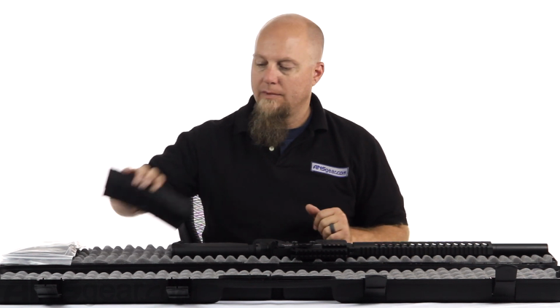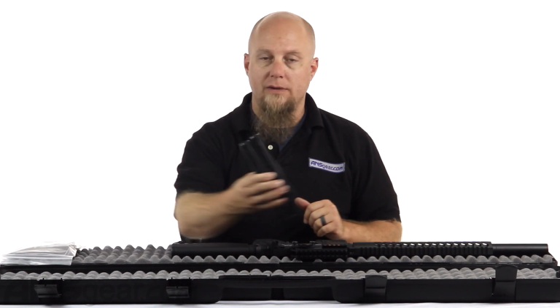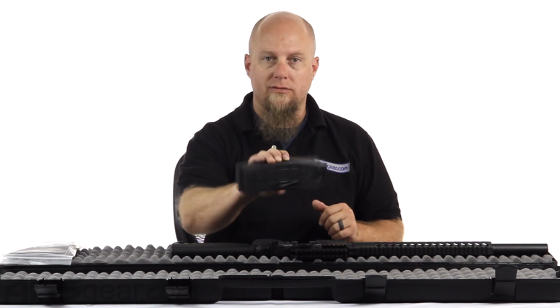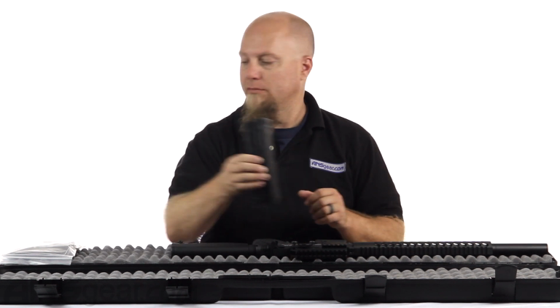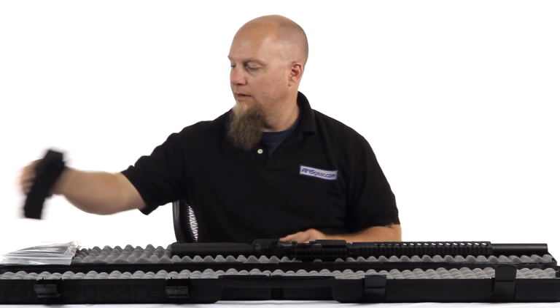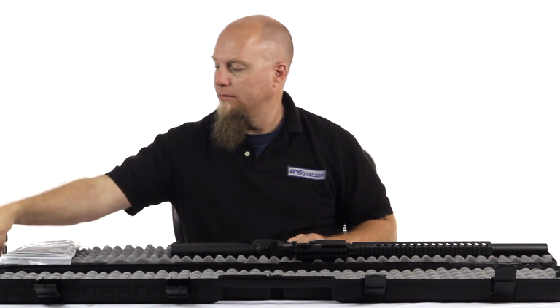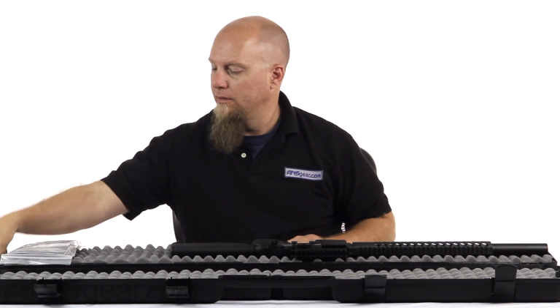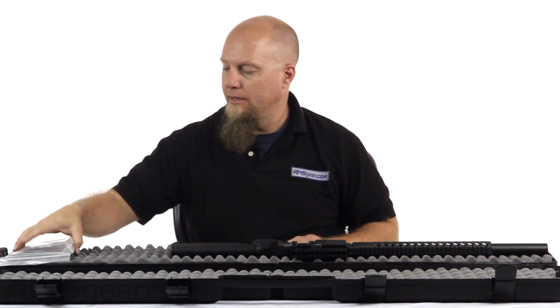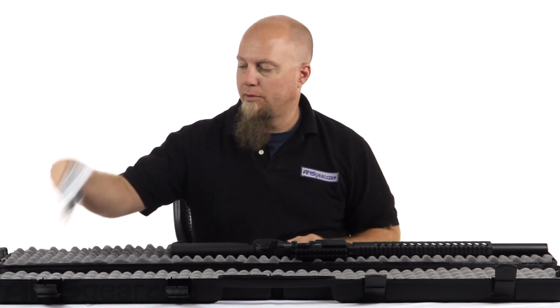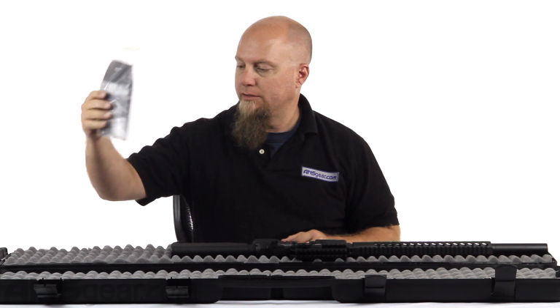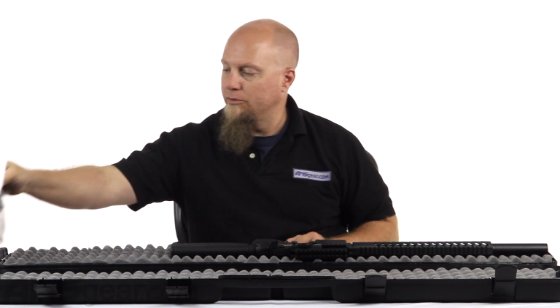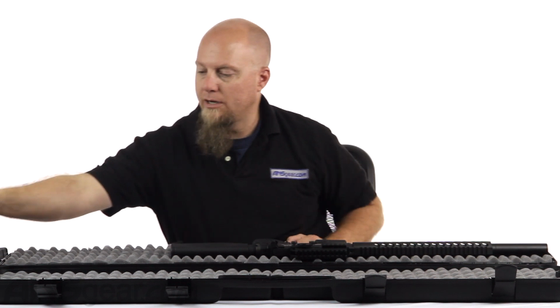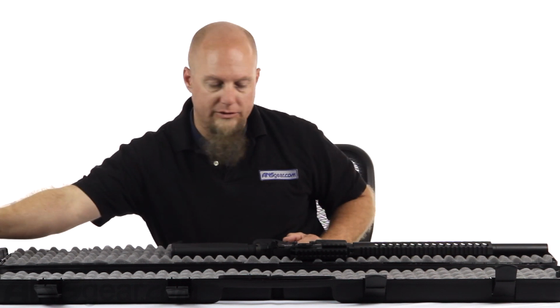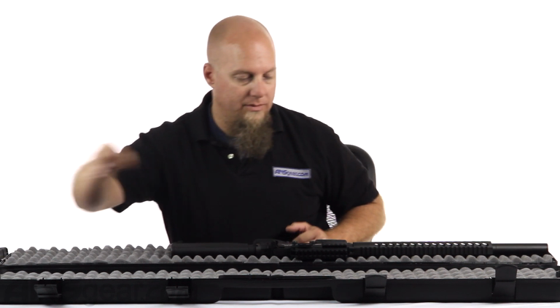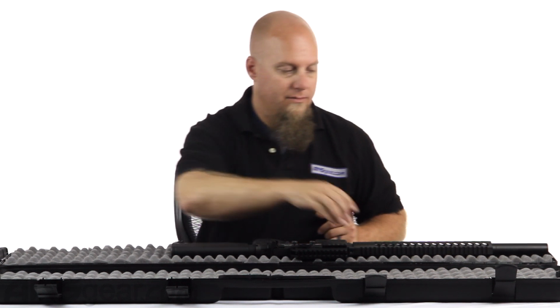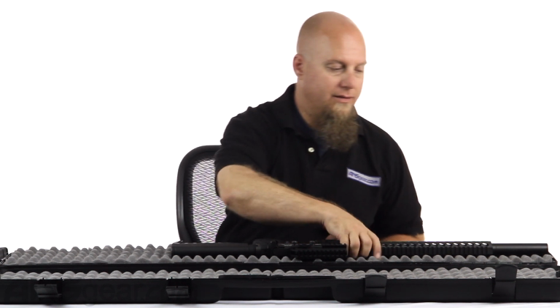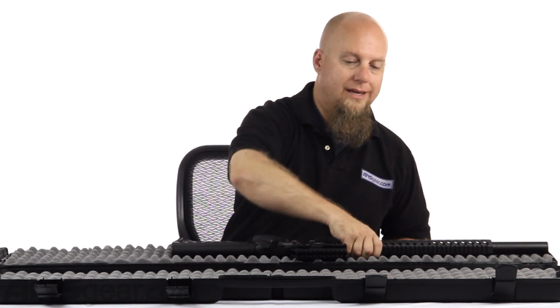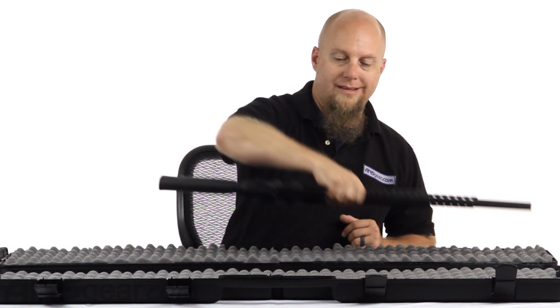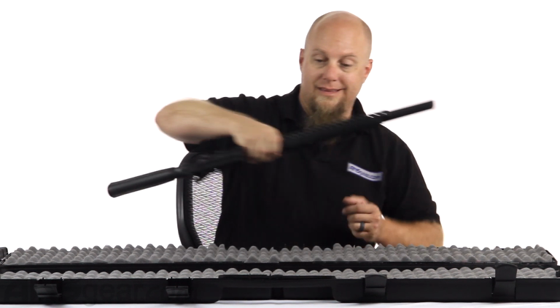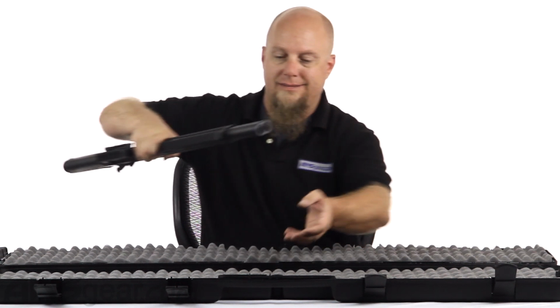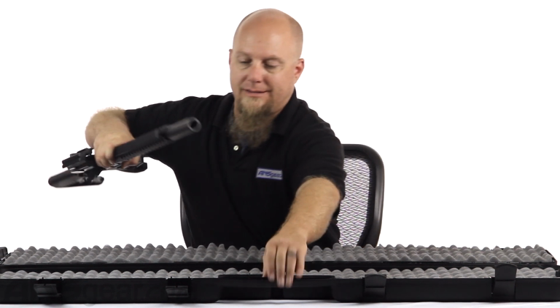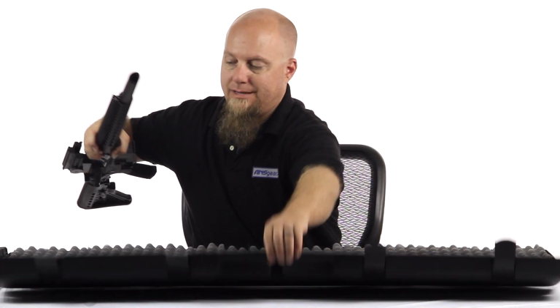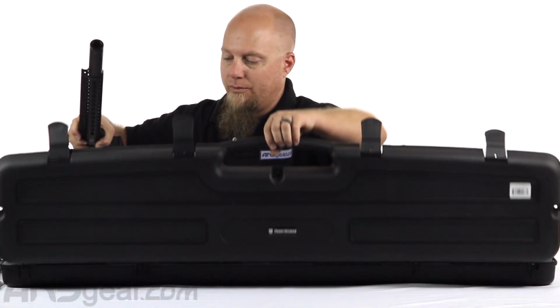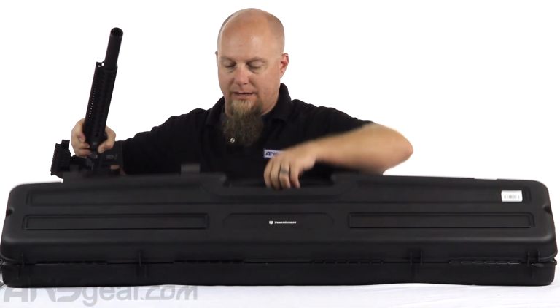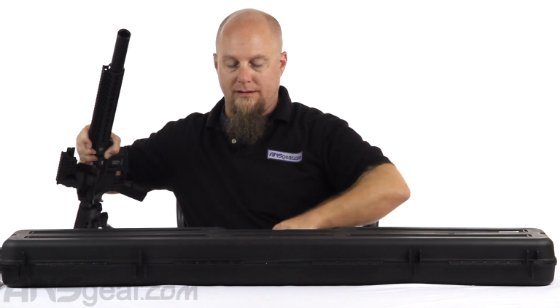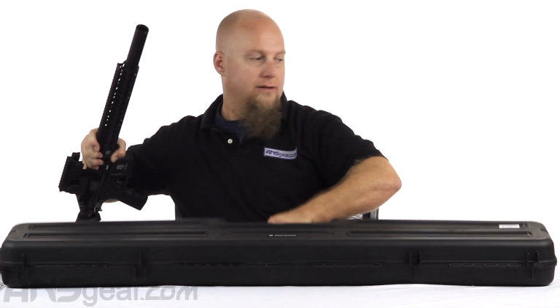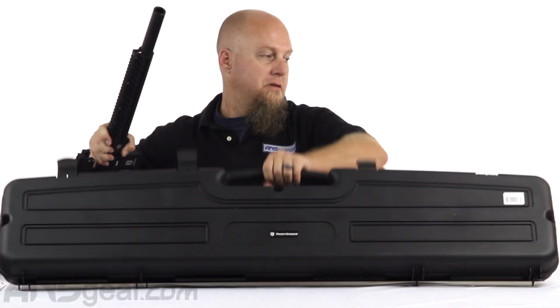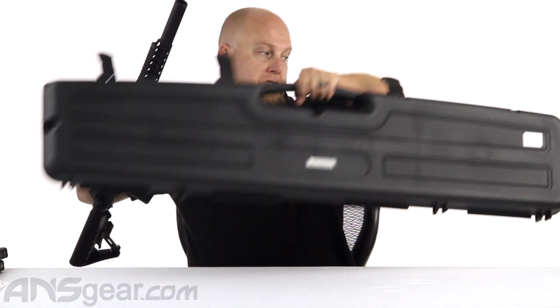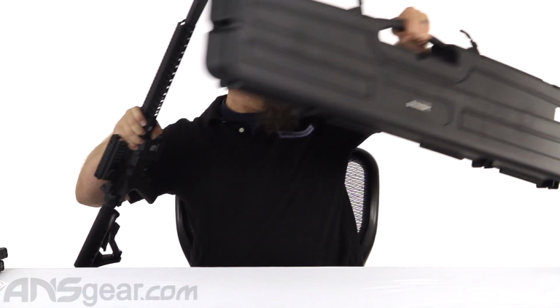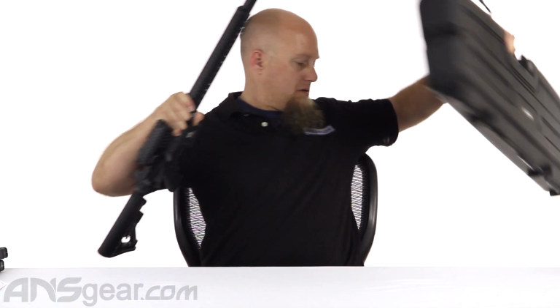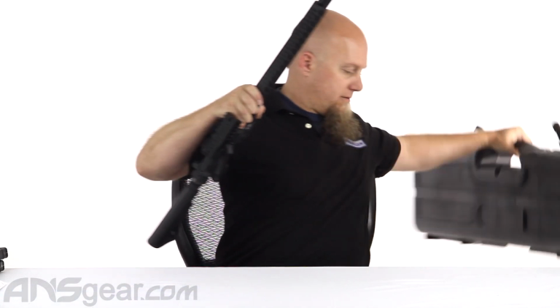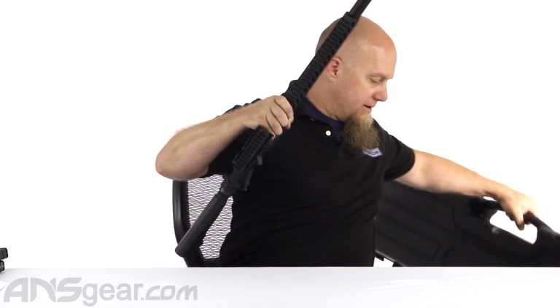You get two mags right there, and this parts kit which we'll talk about in just a minute.